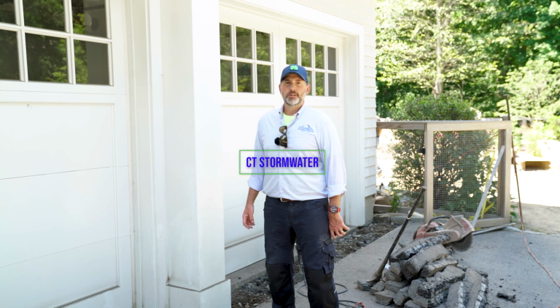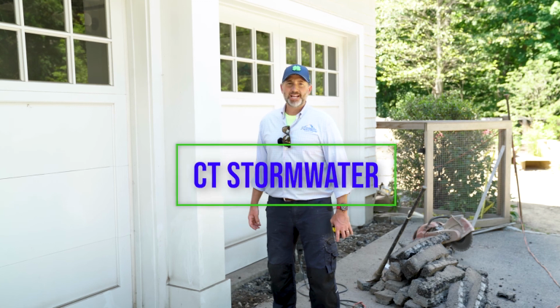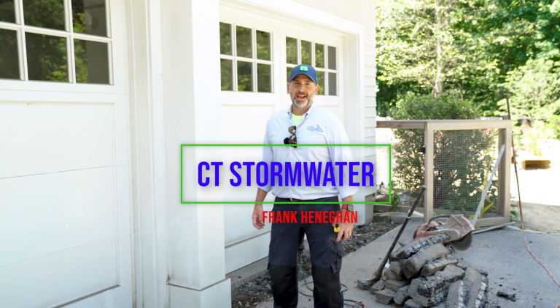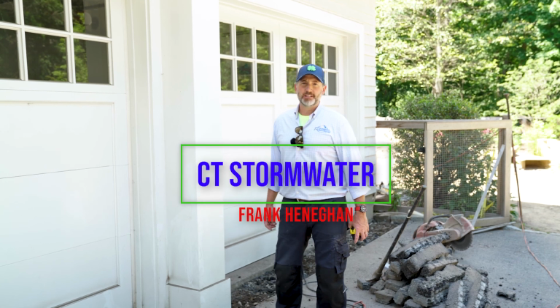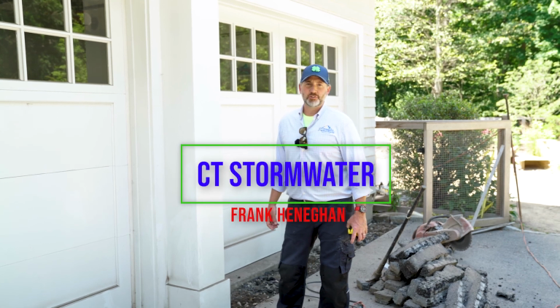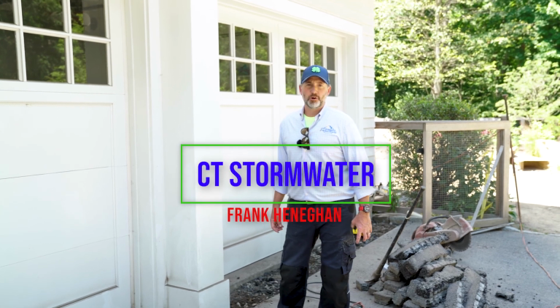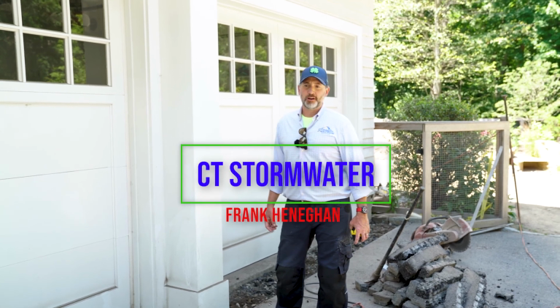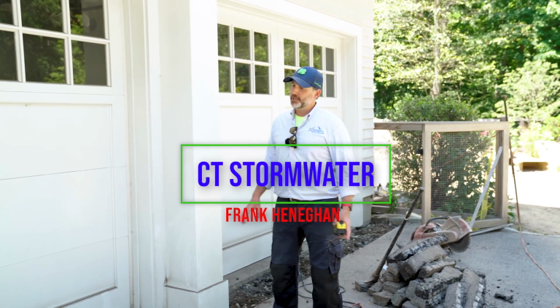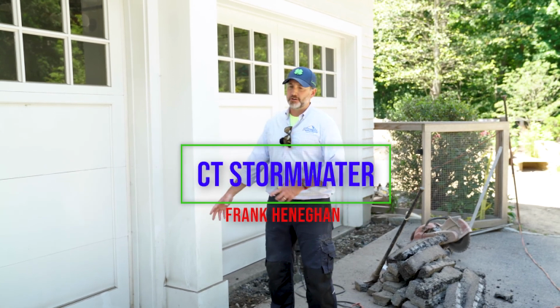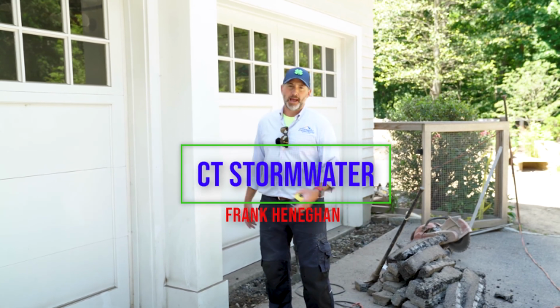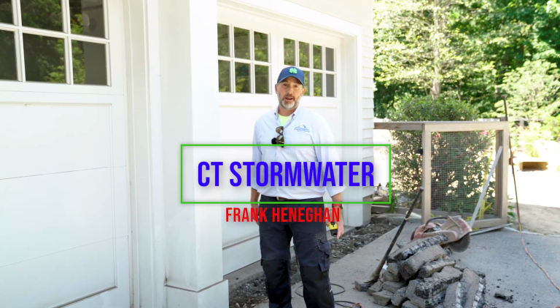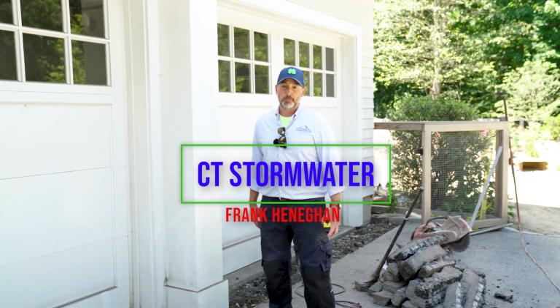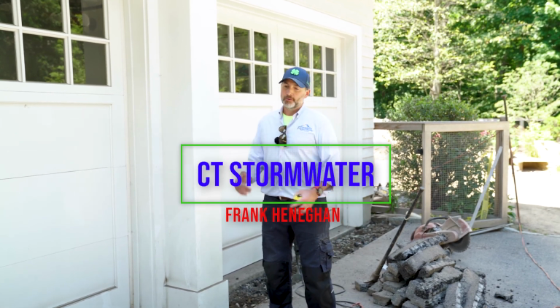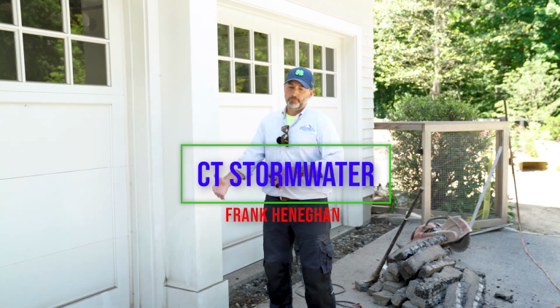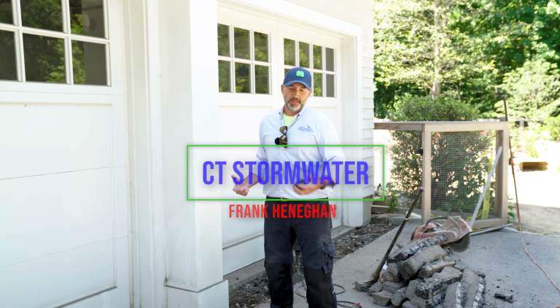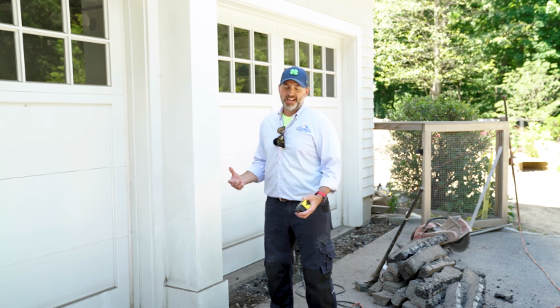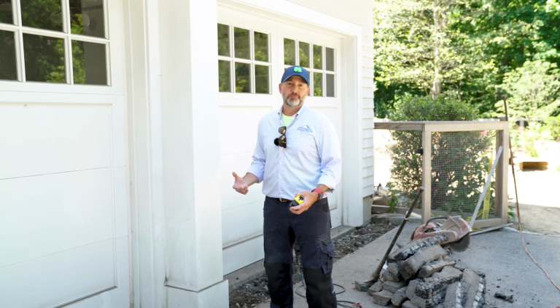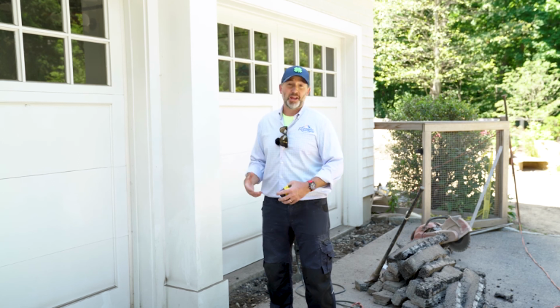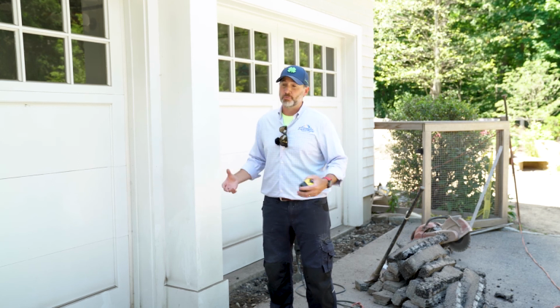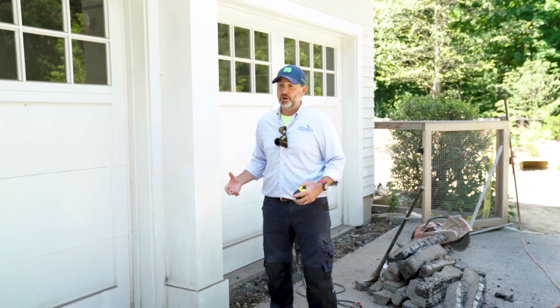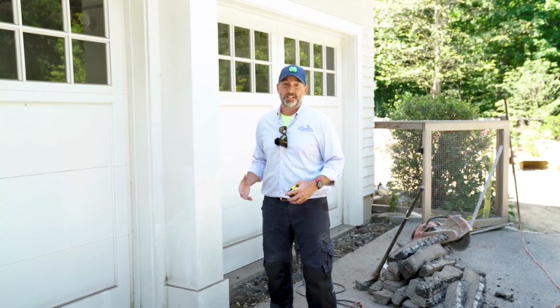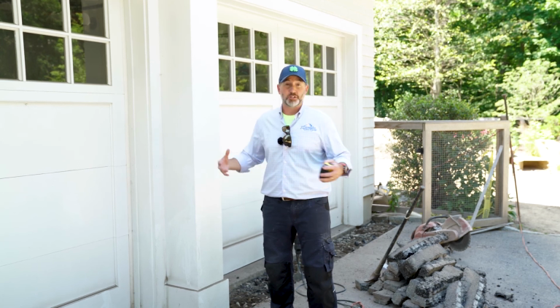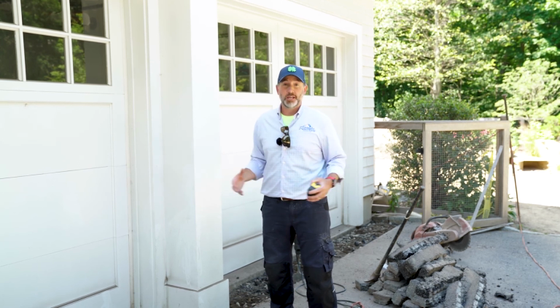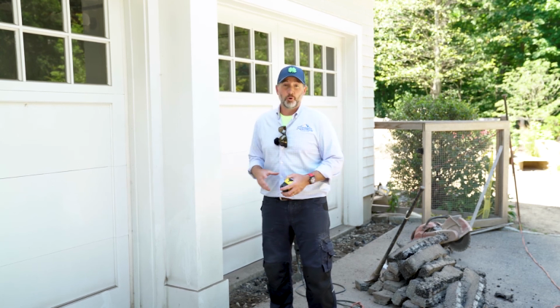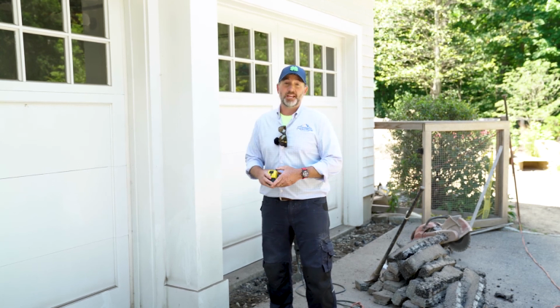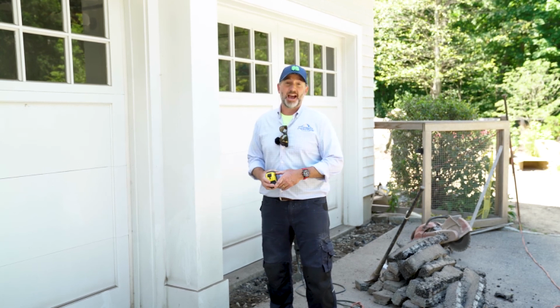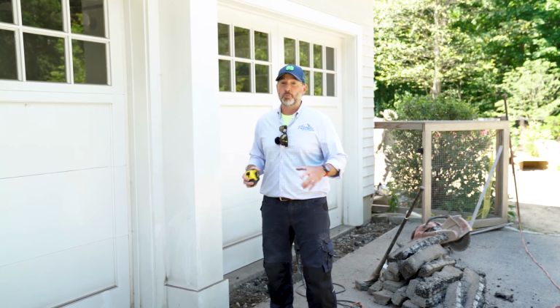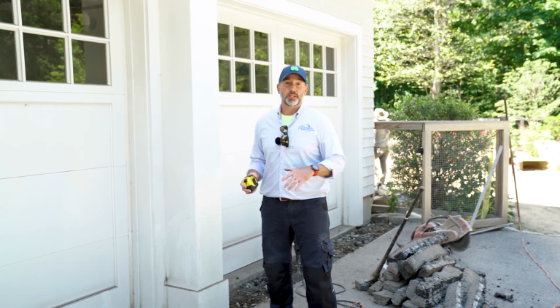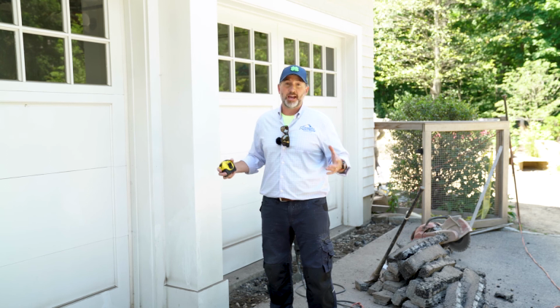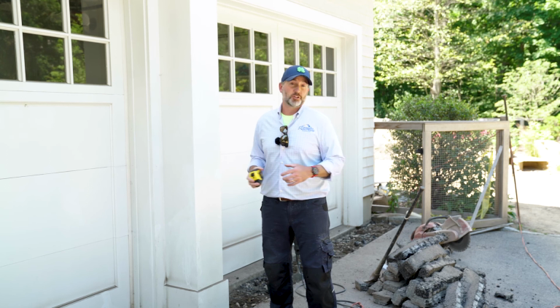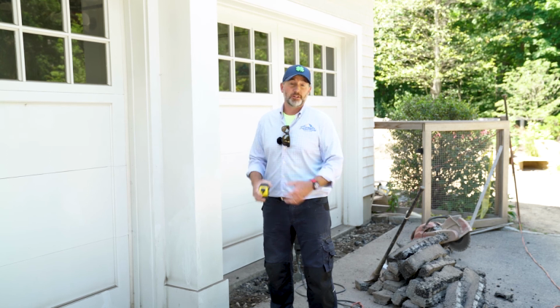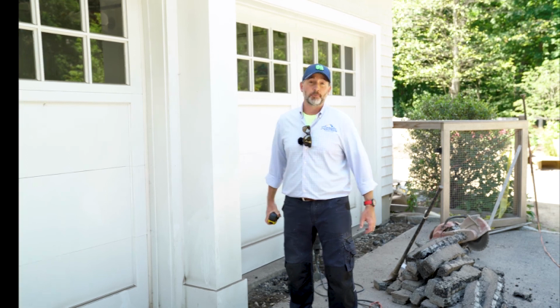Hey guys, Frank, Connecticut Stormwater Authority. We're here starting a job in Greenwich. We're about a day and a half underway. Things are moving along quickly, and I want to just orientate you to the house, what we're doing here, and how things look around this property.